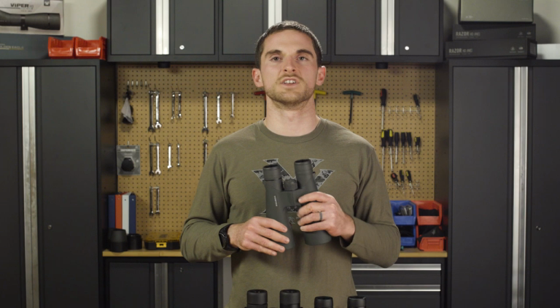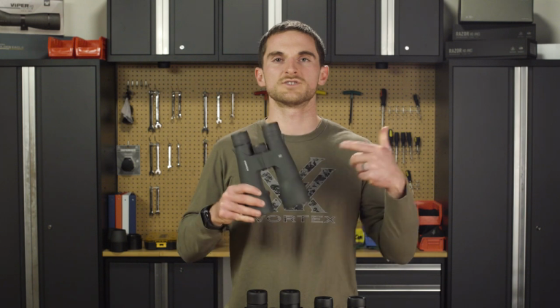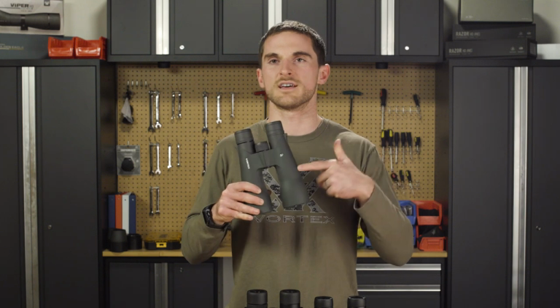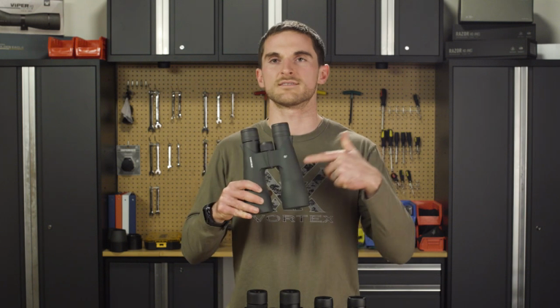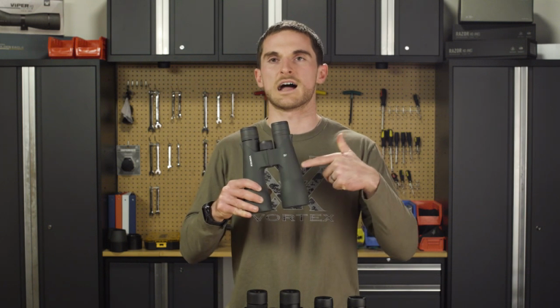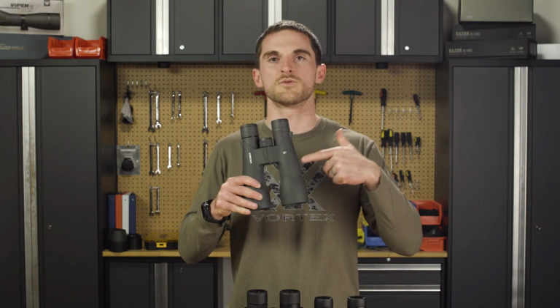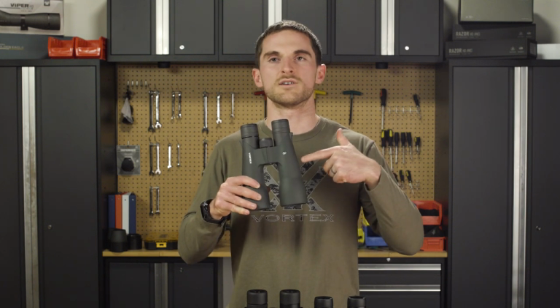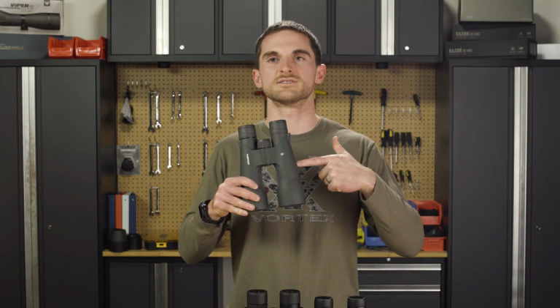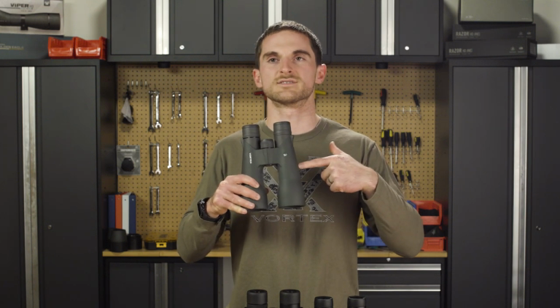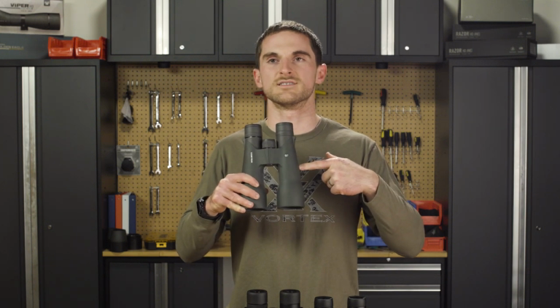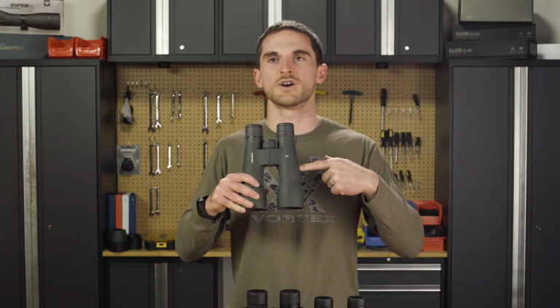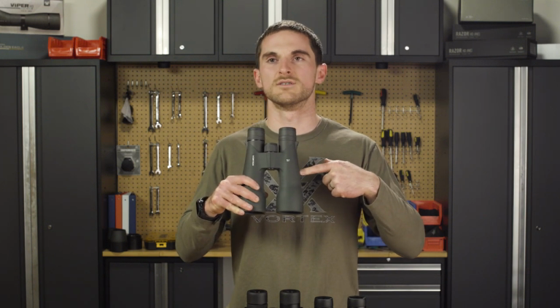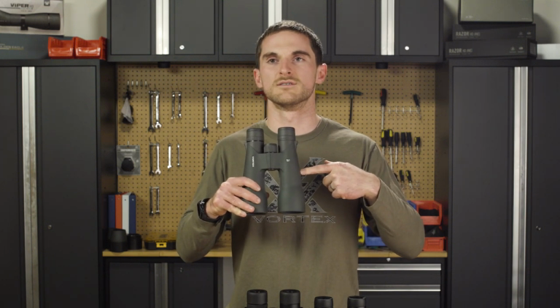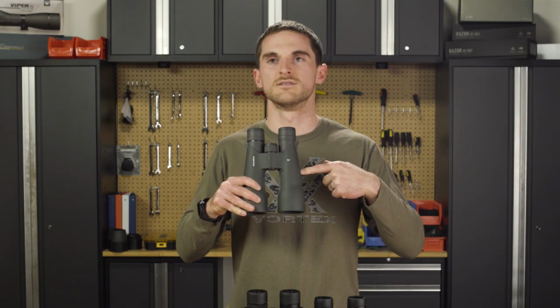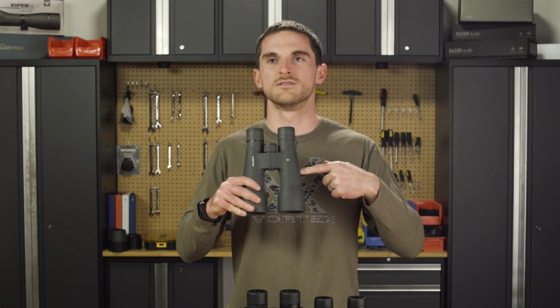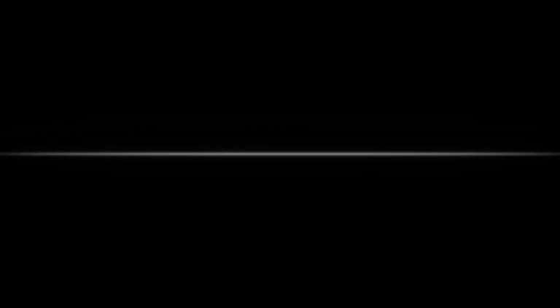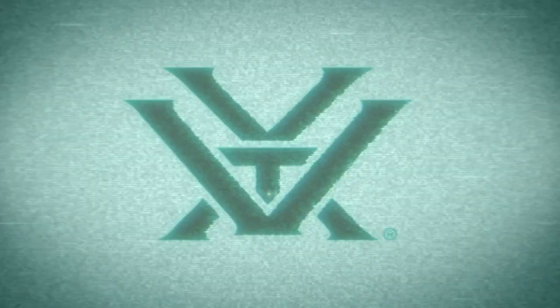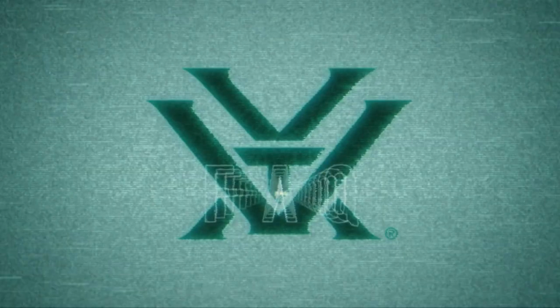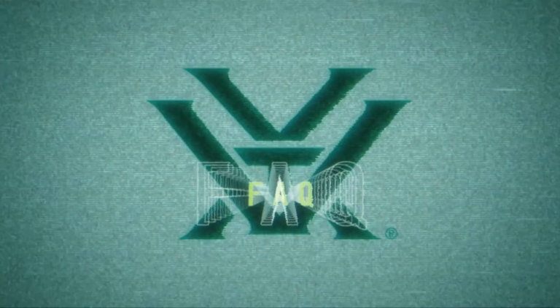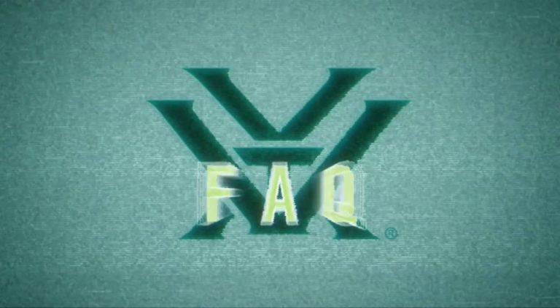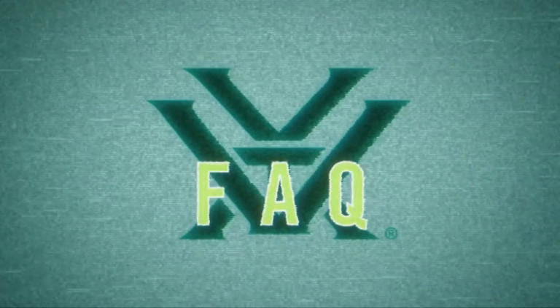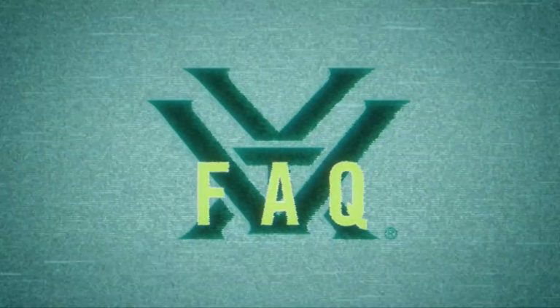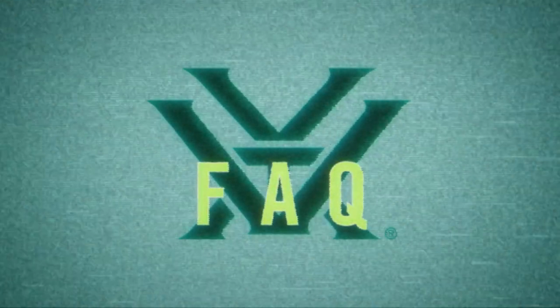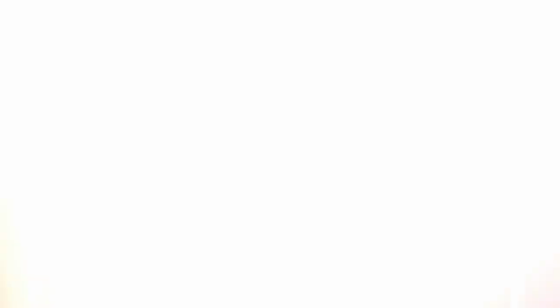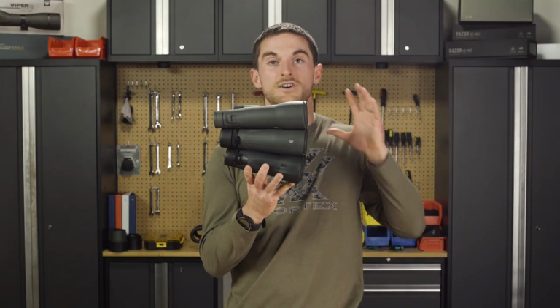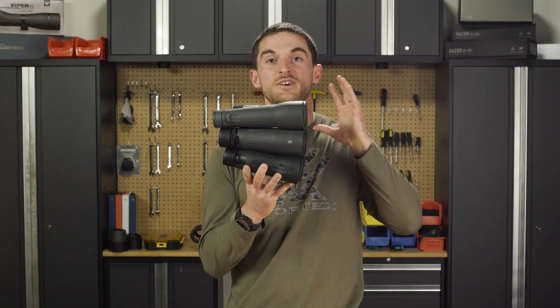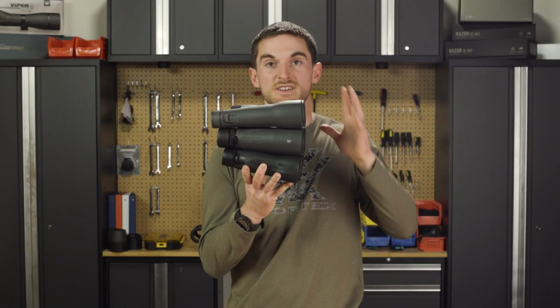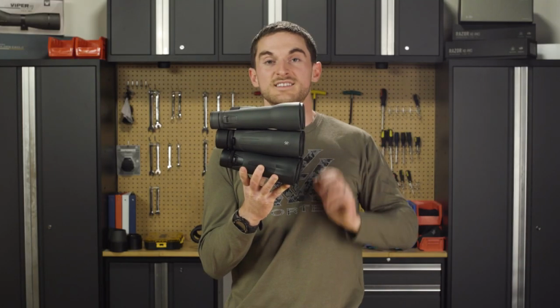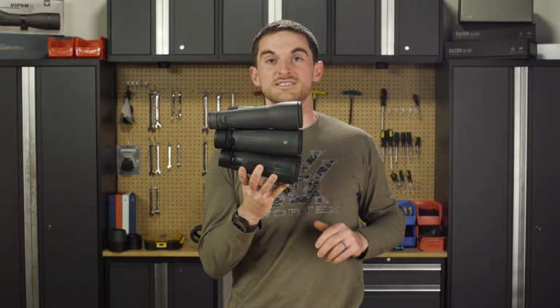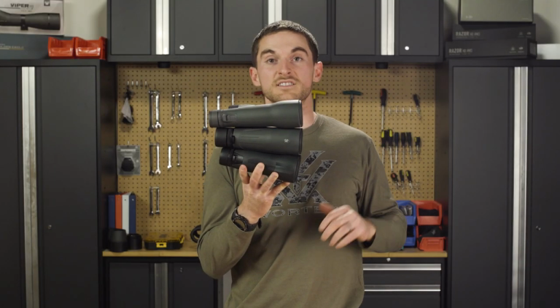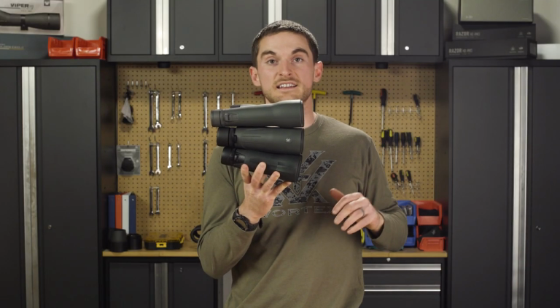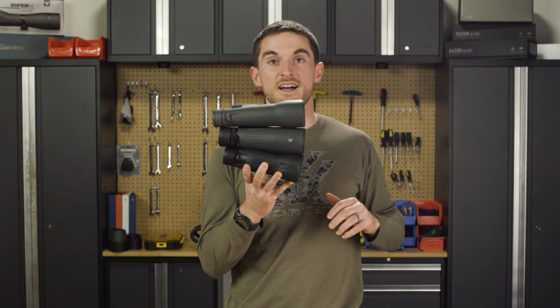Did I mention that the optical quality is just incredible? Now this is a lot of glass.